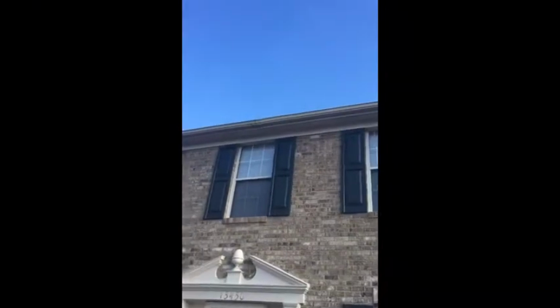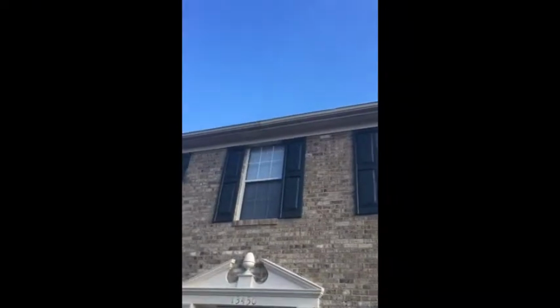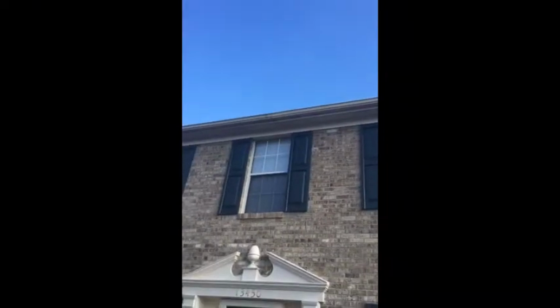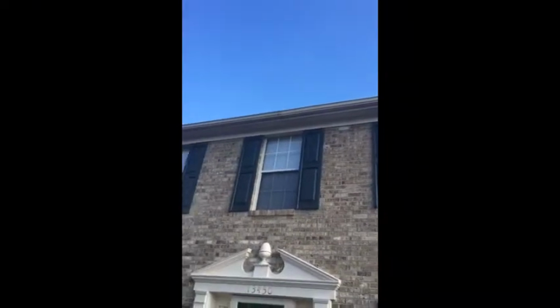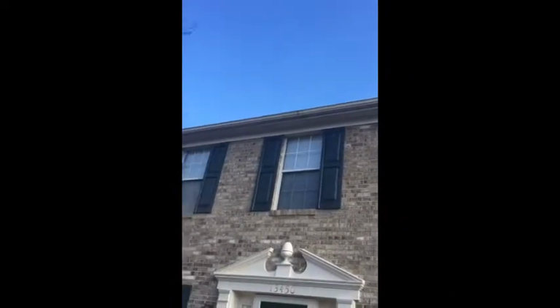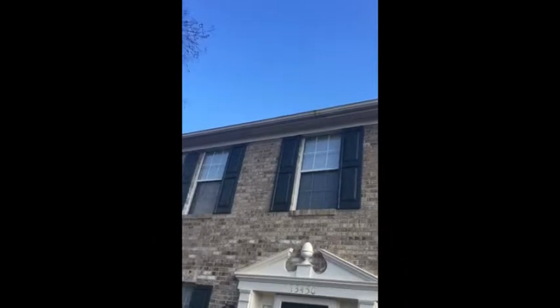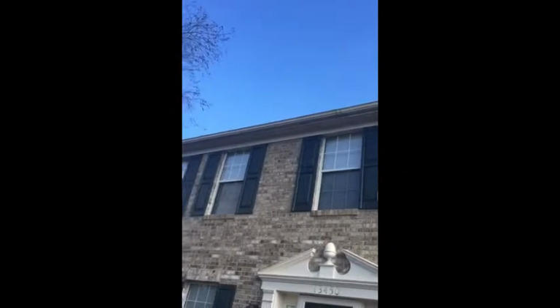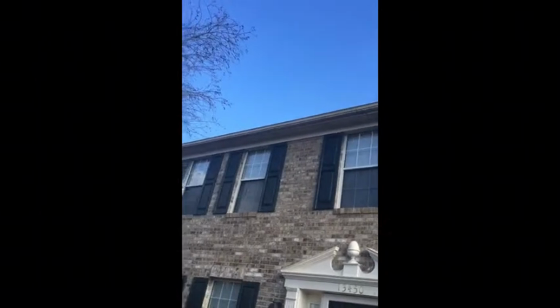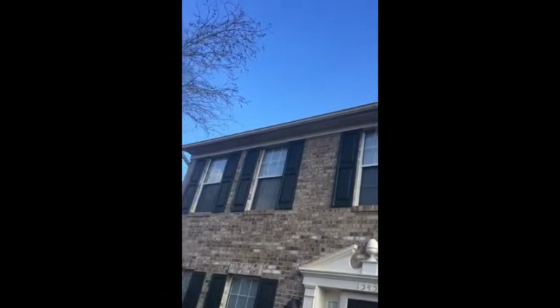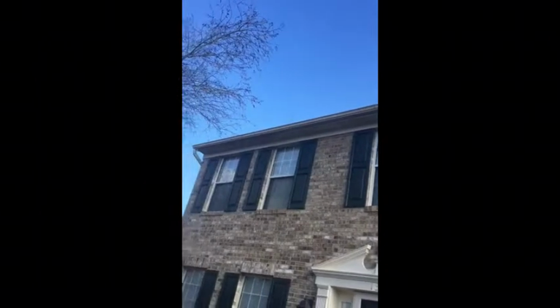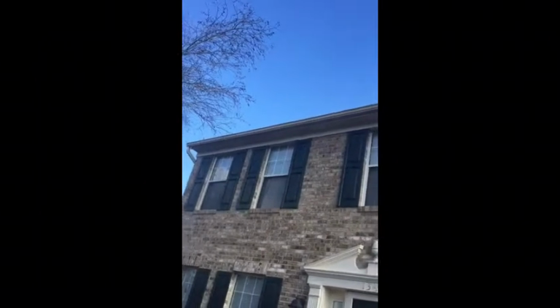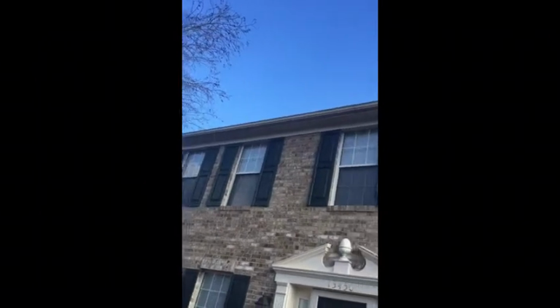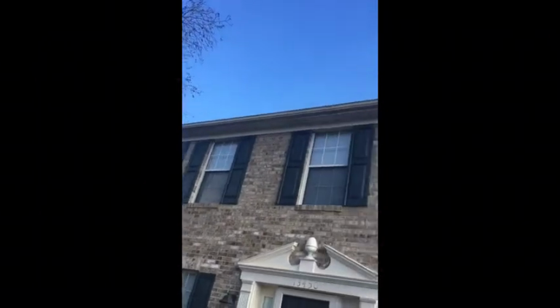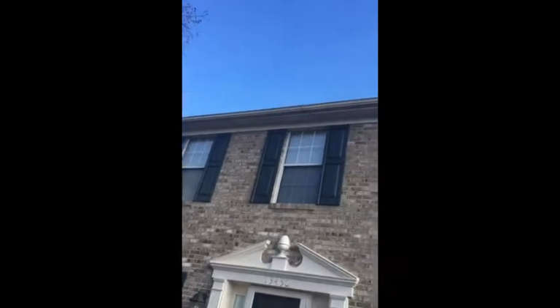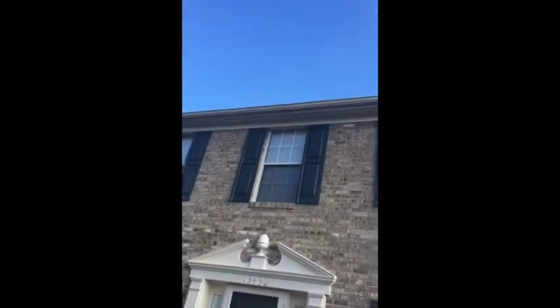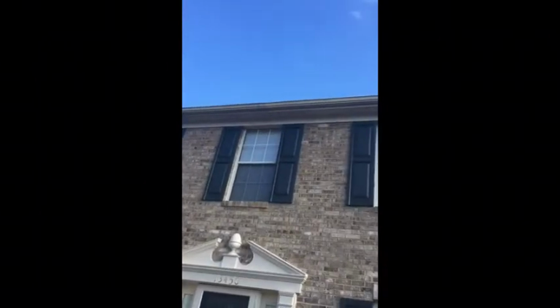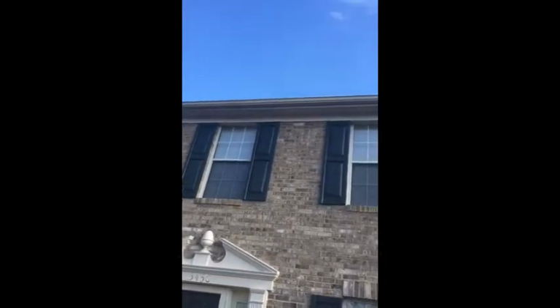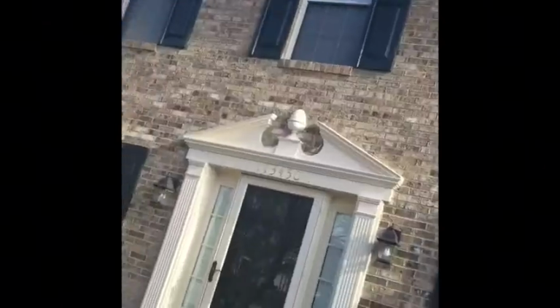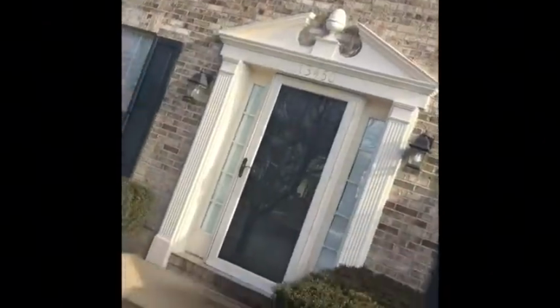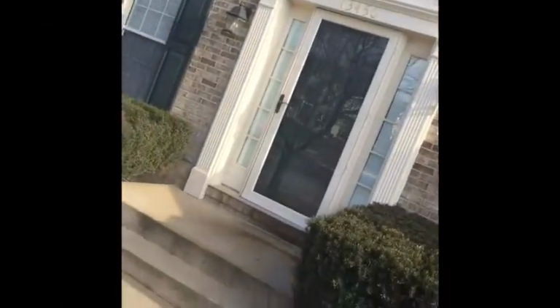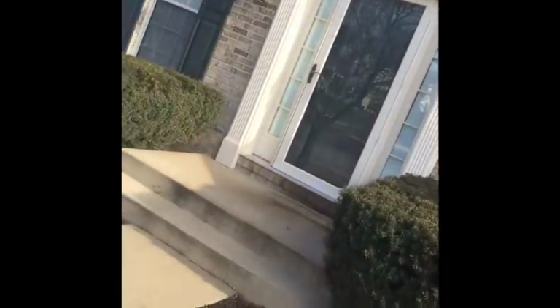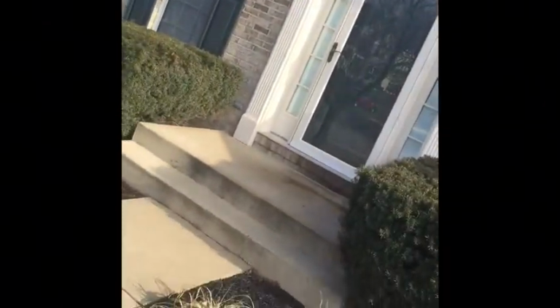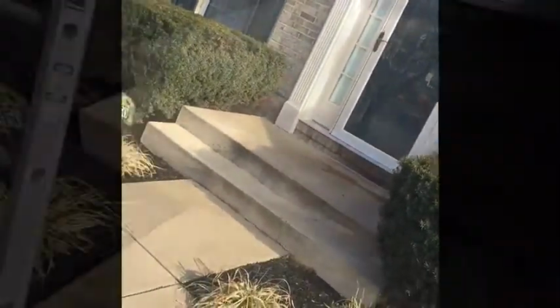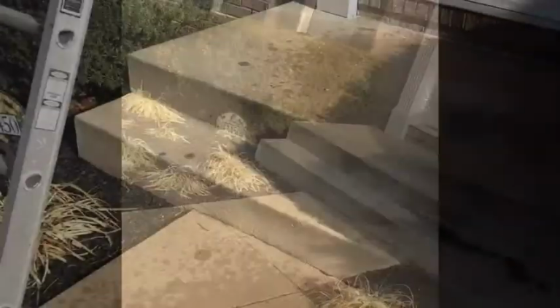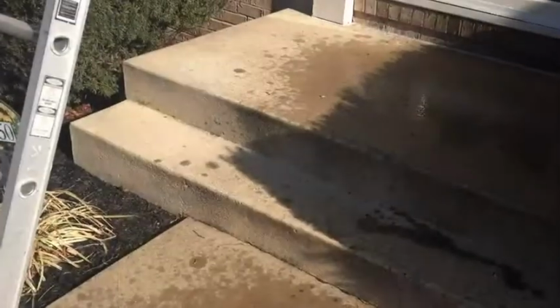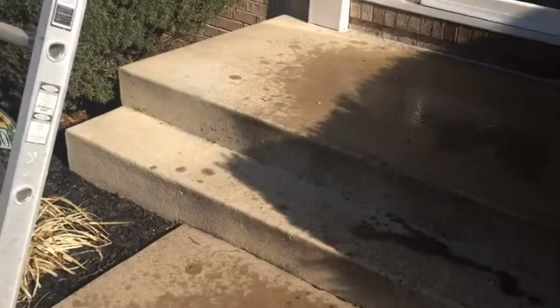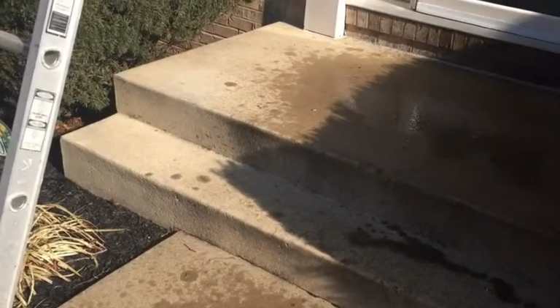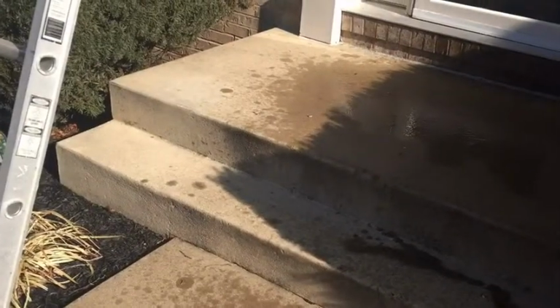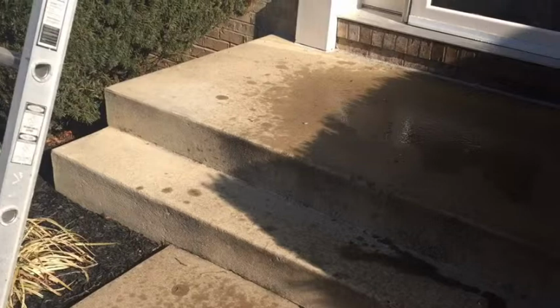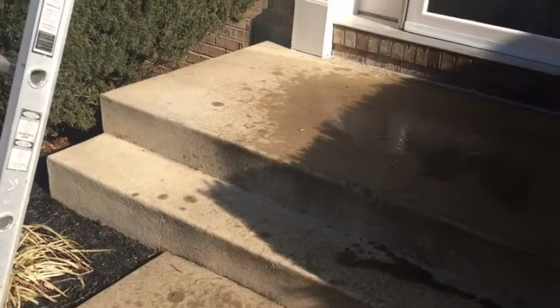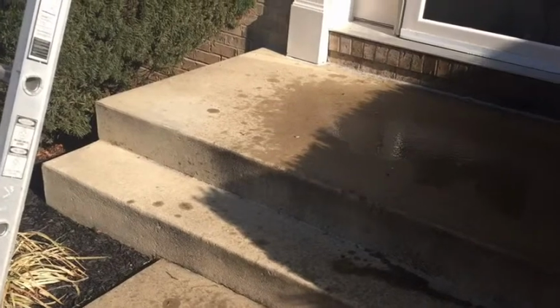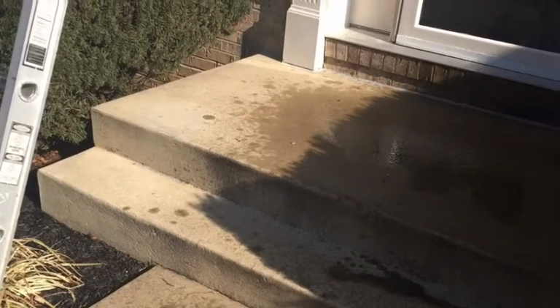A customer called and was having problems with his gutter. There was a seam in the middle of the gutter that was letting water inside of the overhang of the house, and also dripping water on the concrete and anybody that walked in and out of the front door.